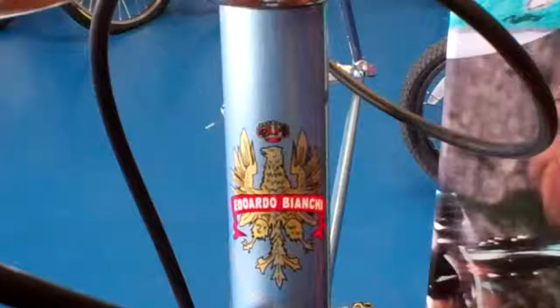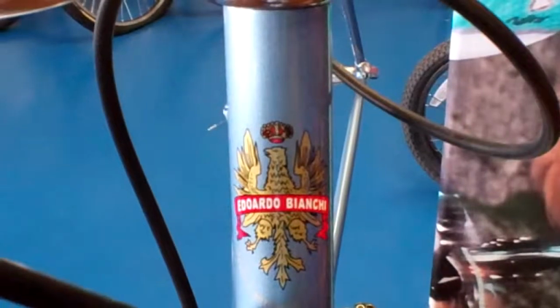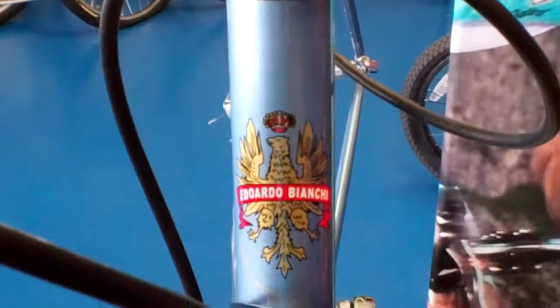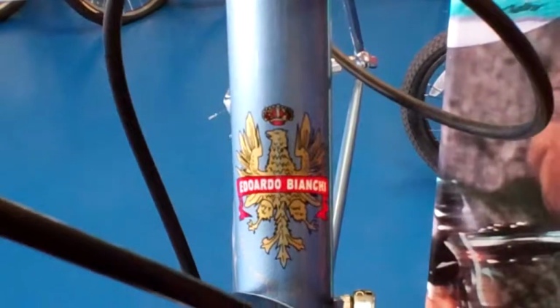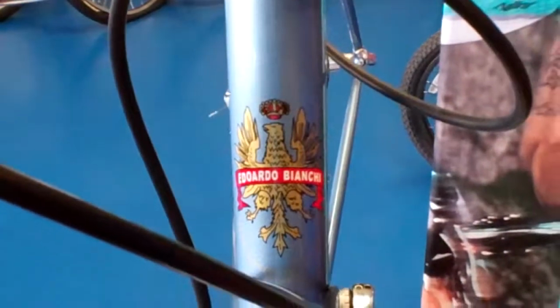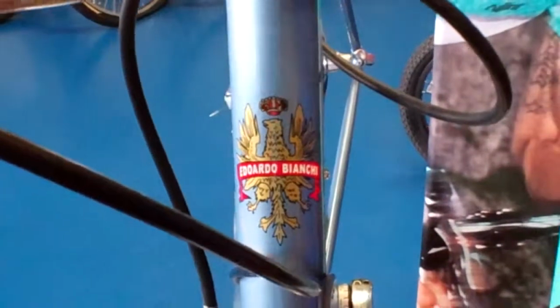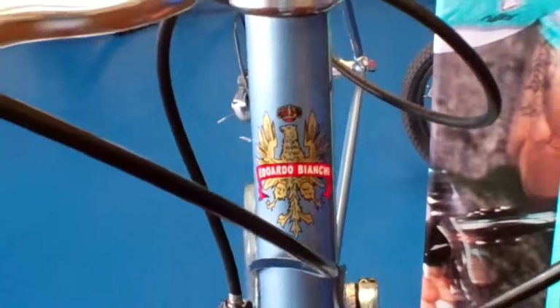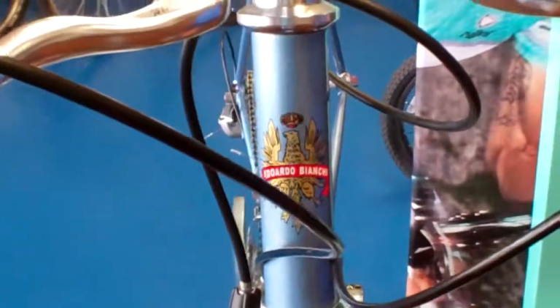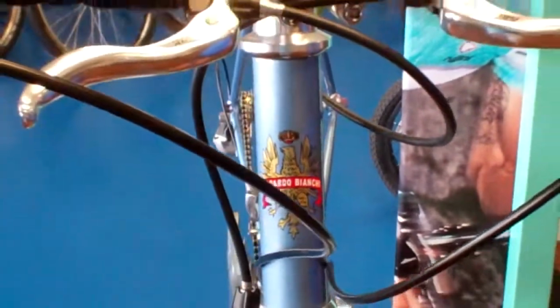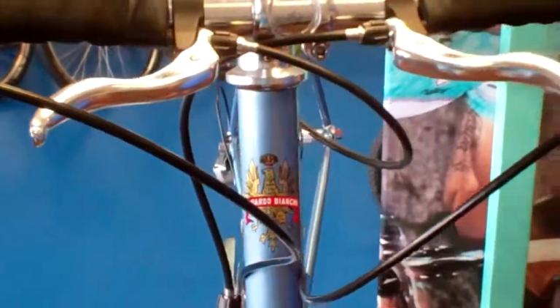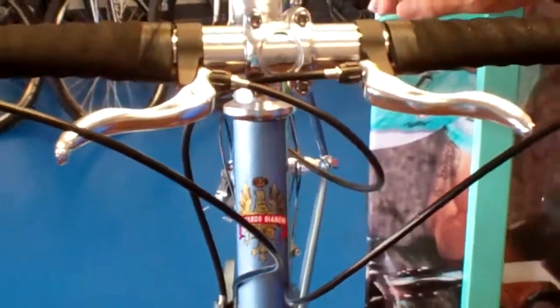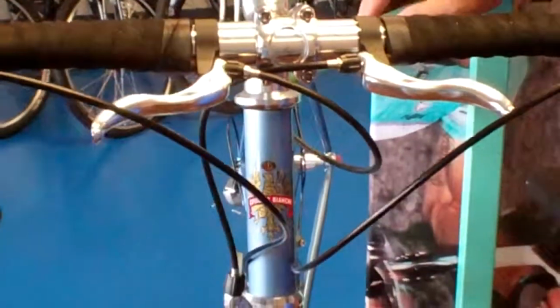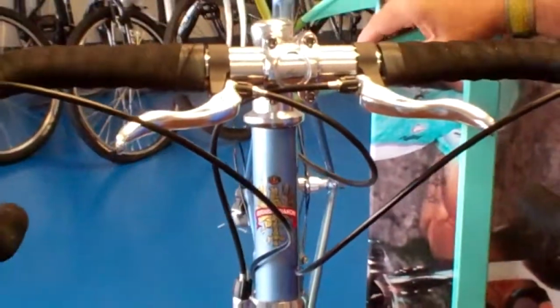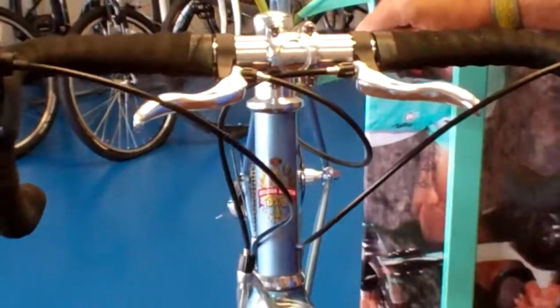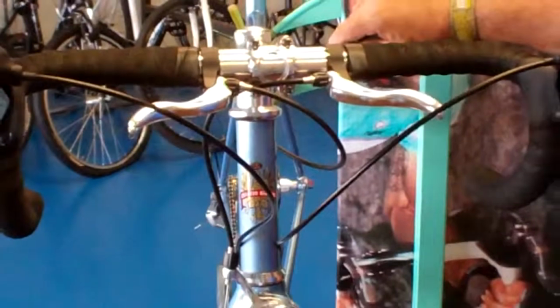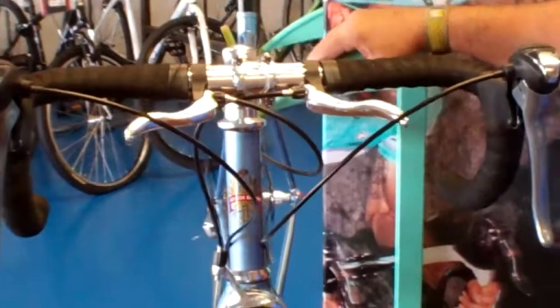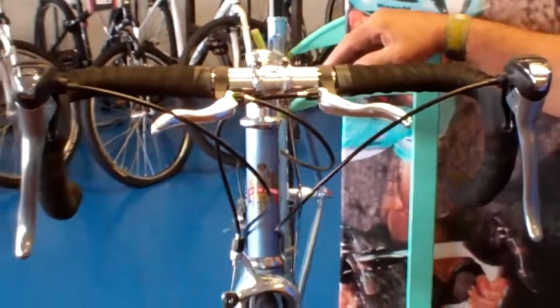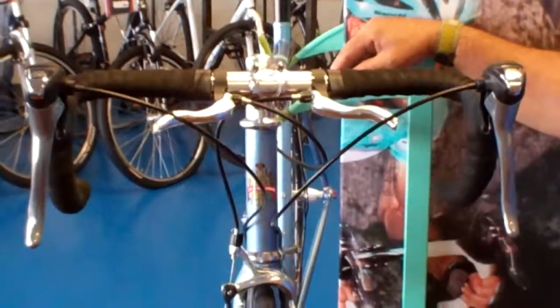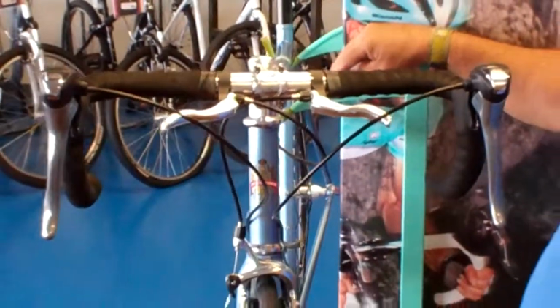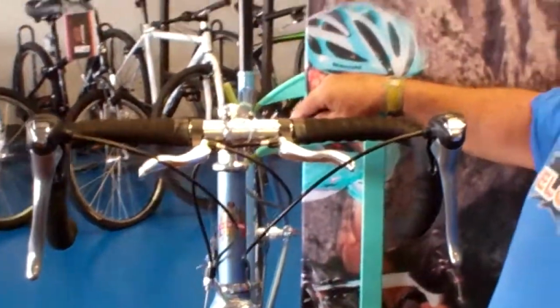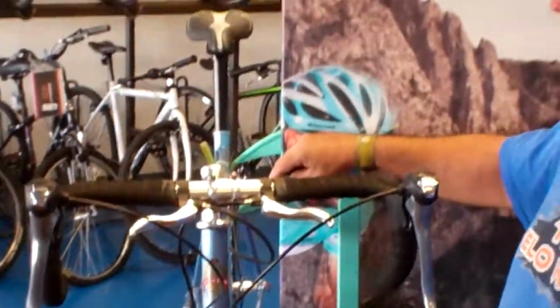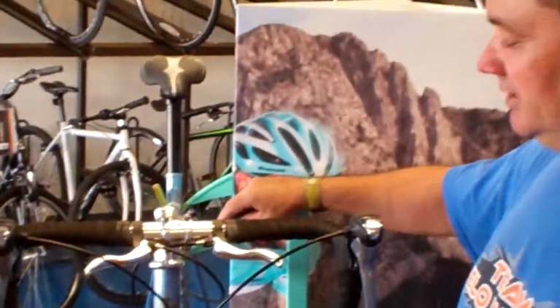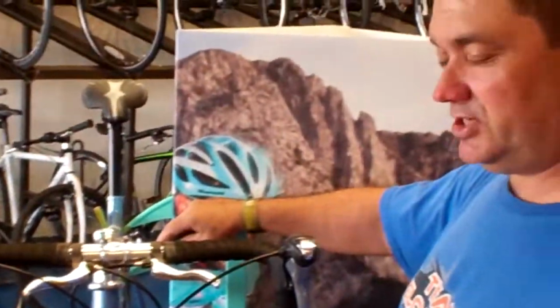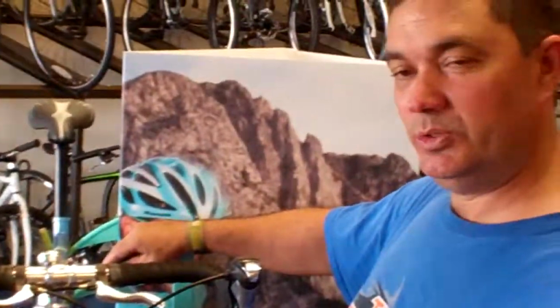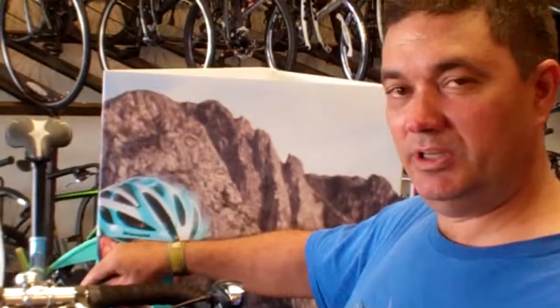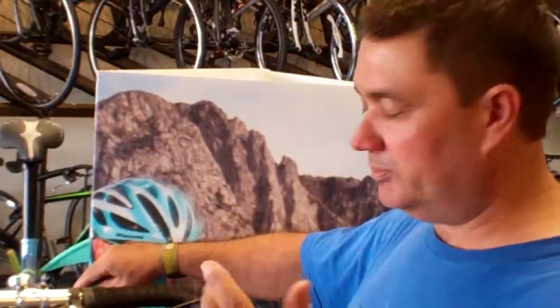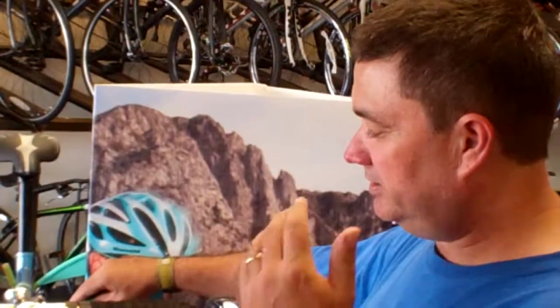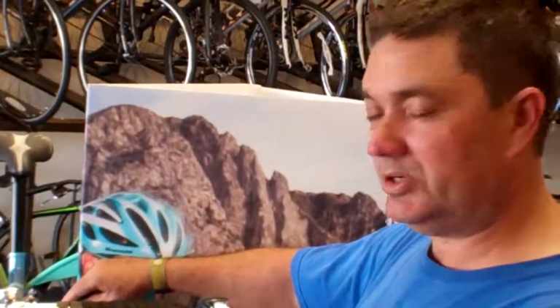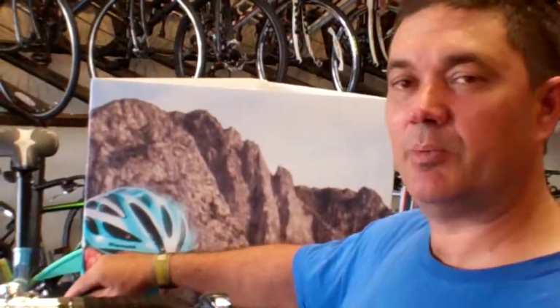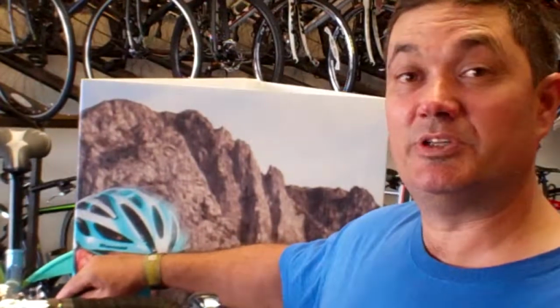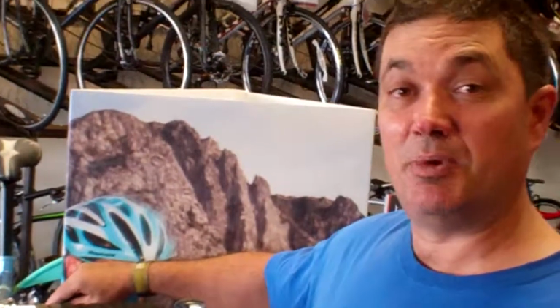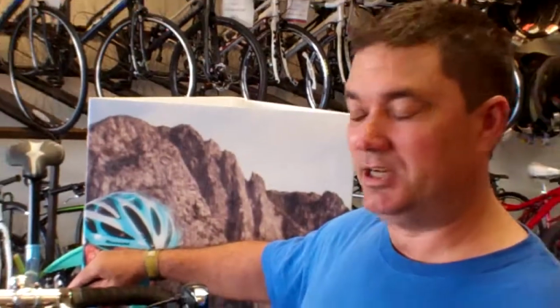Hey folks, welcome to Velo Wrench Bike Shop. I'm Vinnie the Wrench and it is Italian week here in honor of our Tour de France winner, Vincenzo Nibali from Italy. We're going to talk about some Italian bikes today.